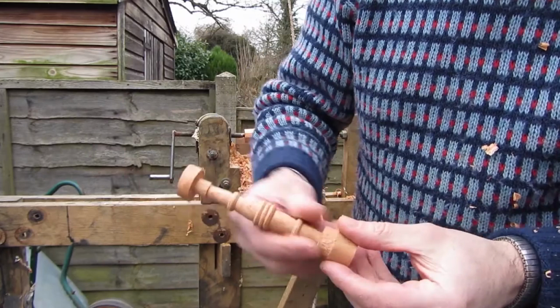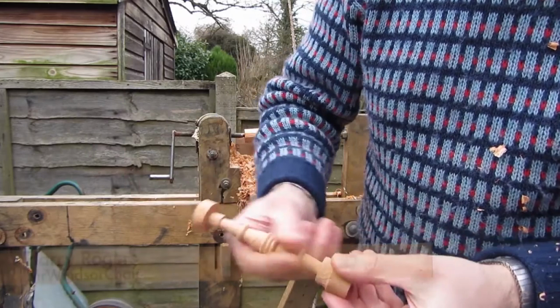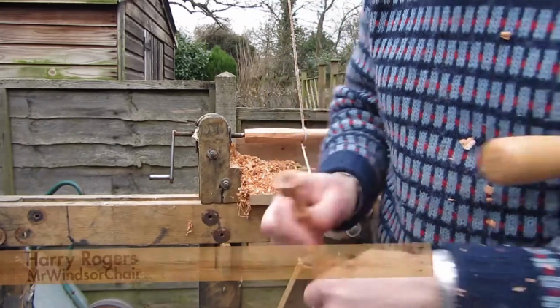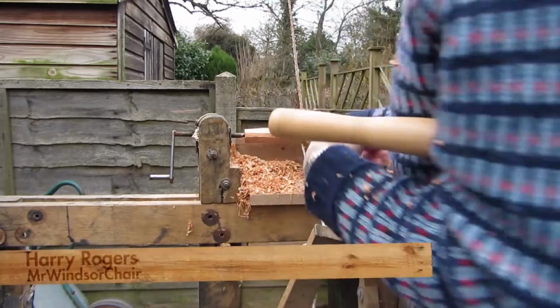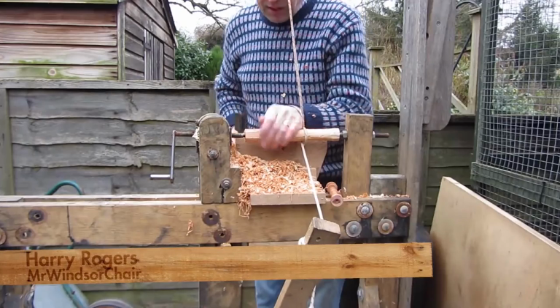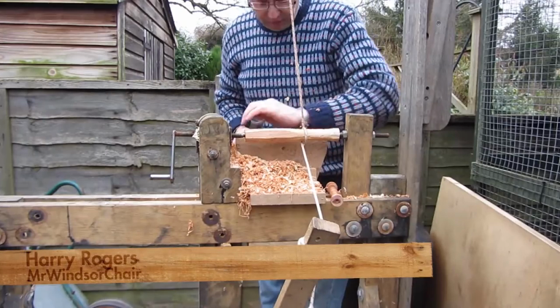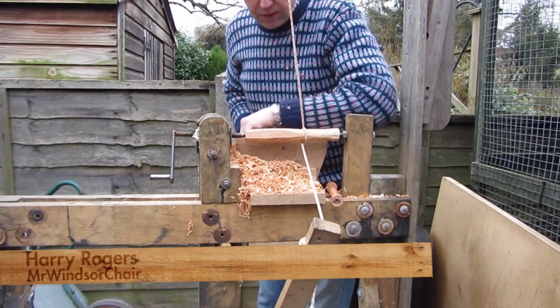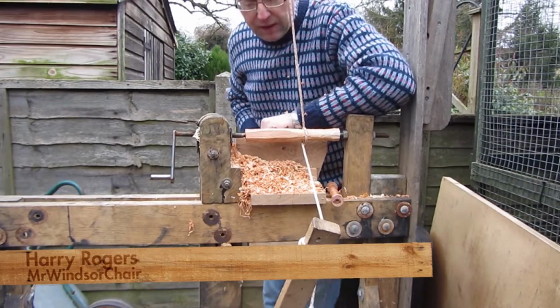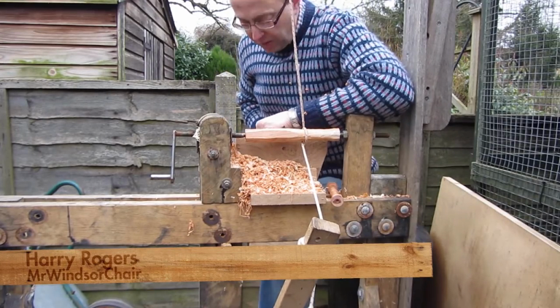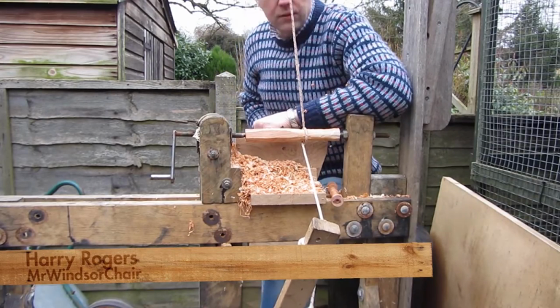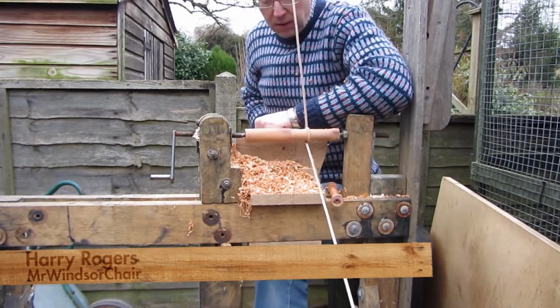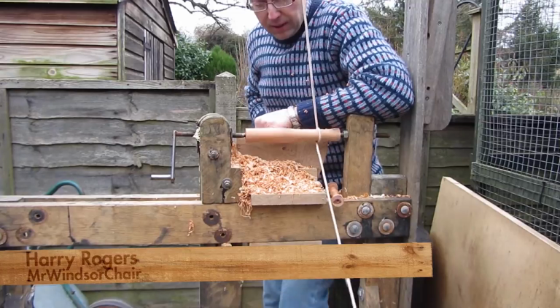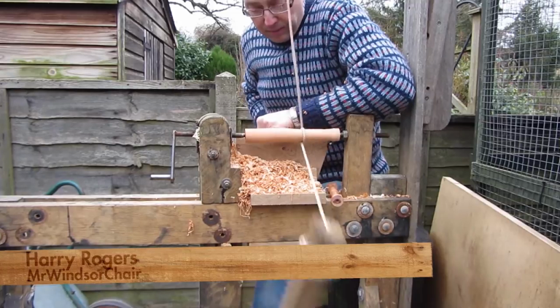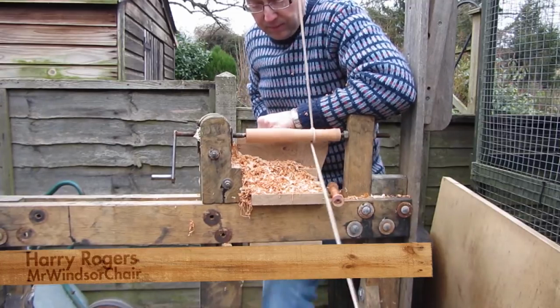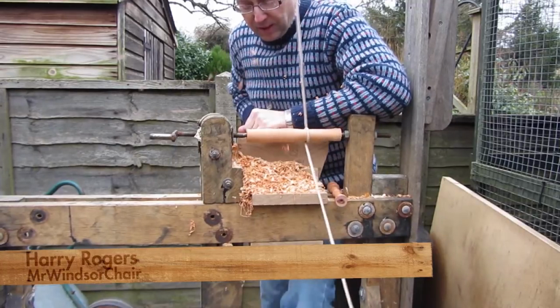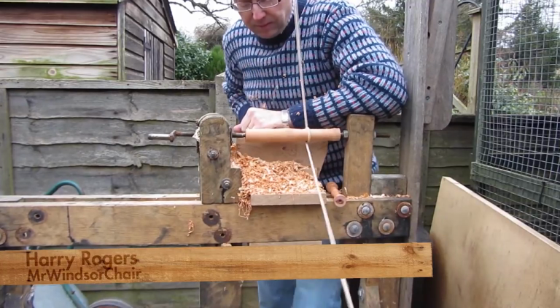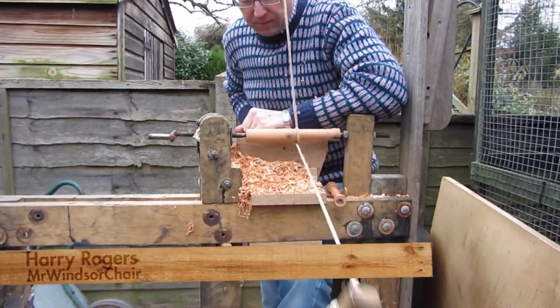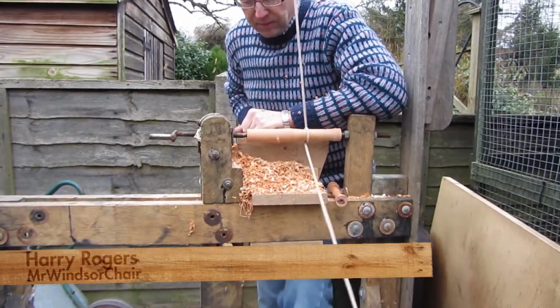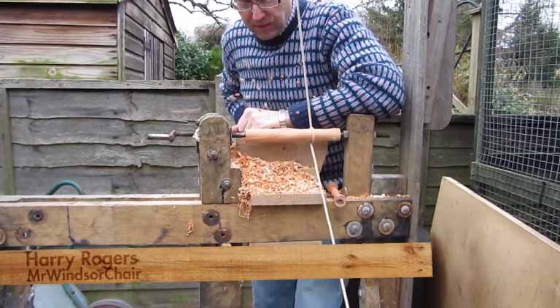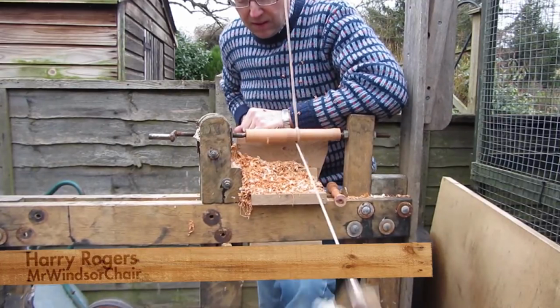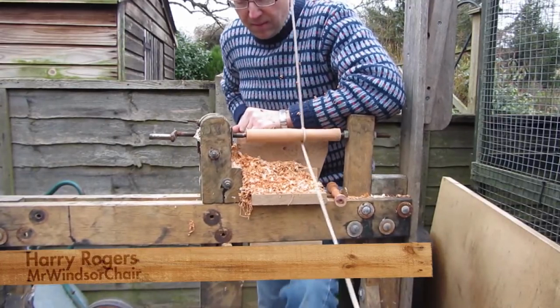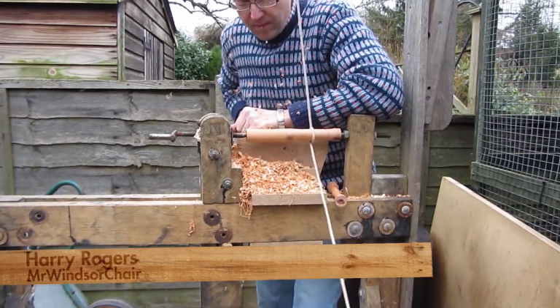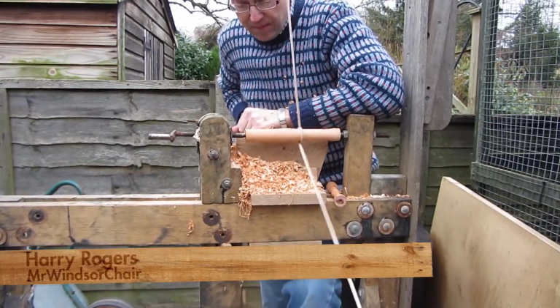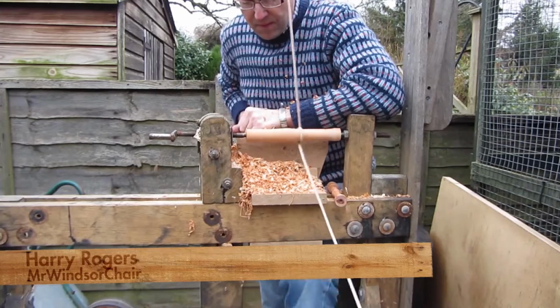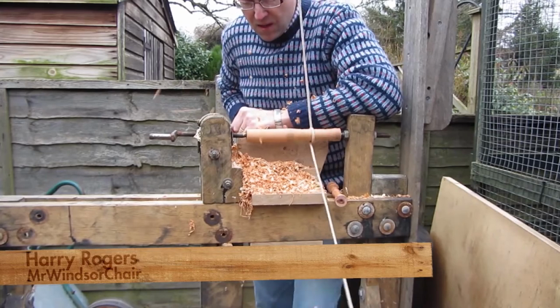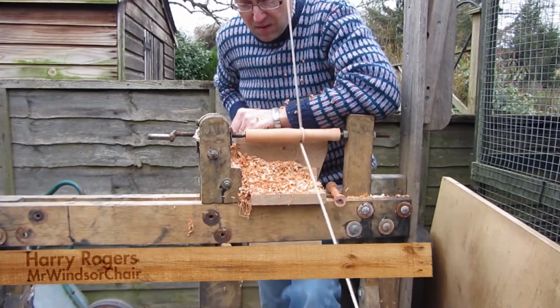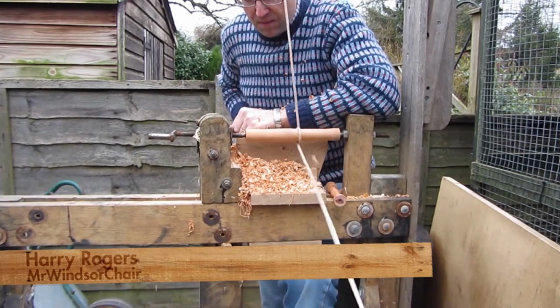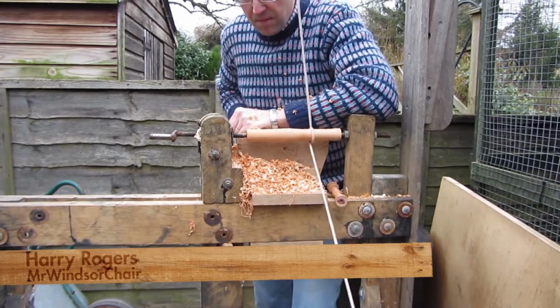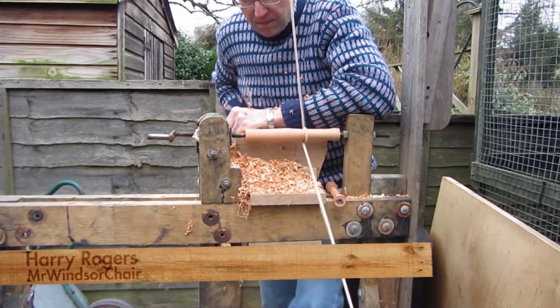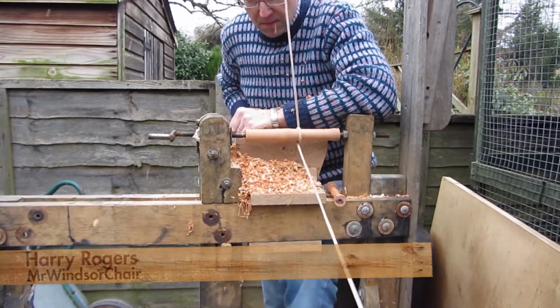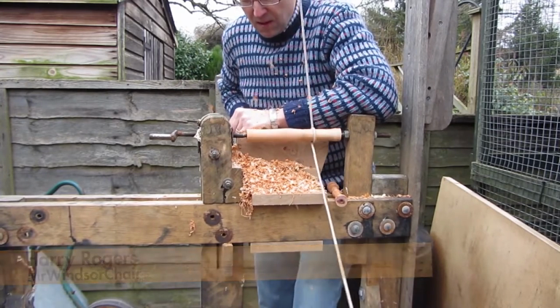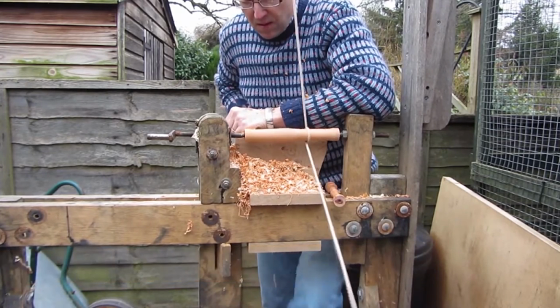In this video I'm turning the back spindles for the Sussex chair. There are four spindles and the first job is to do the roughing out. I'm using a roughing gouge here just to get the cylinder of wood to a nice smooth cylinder shape.